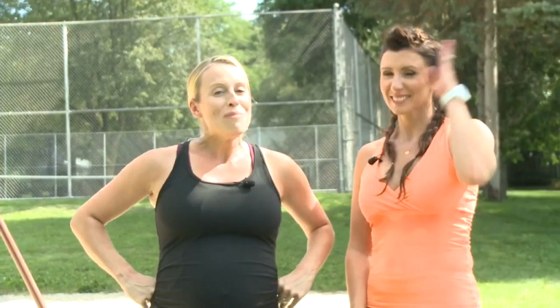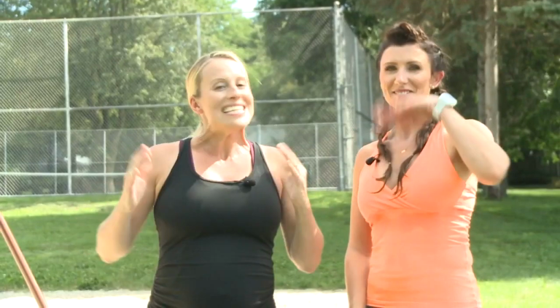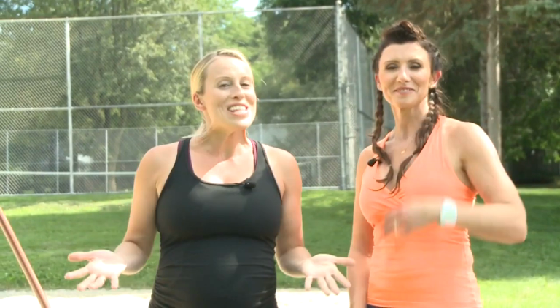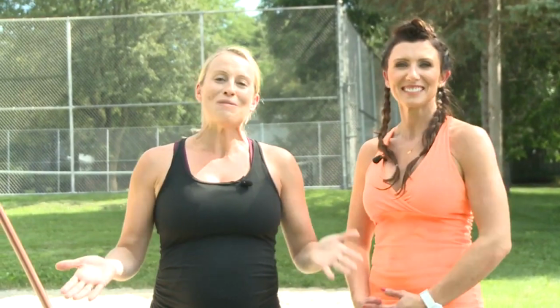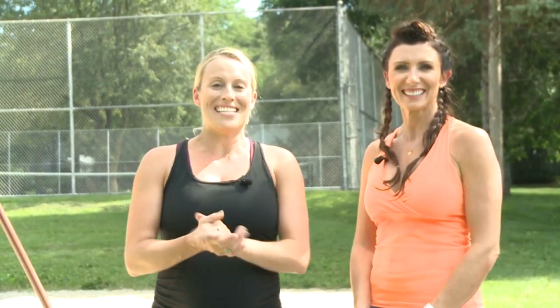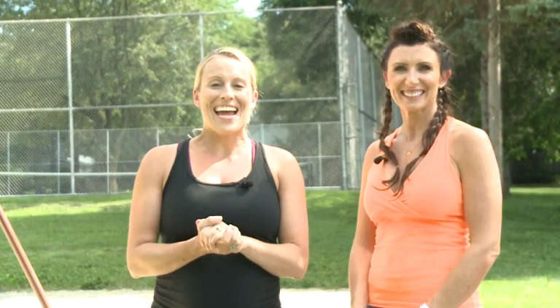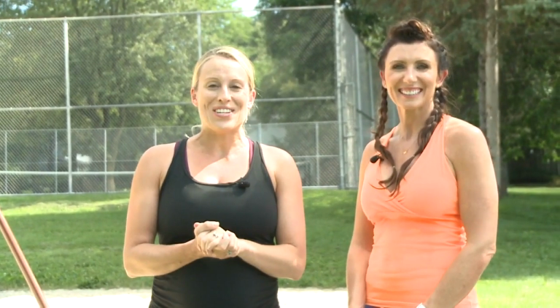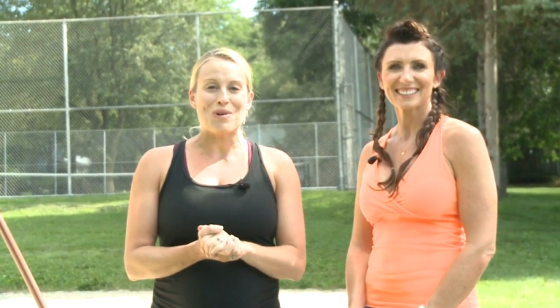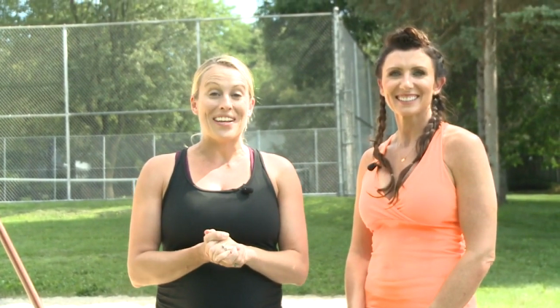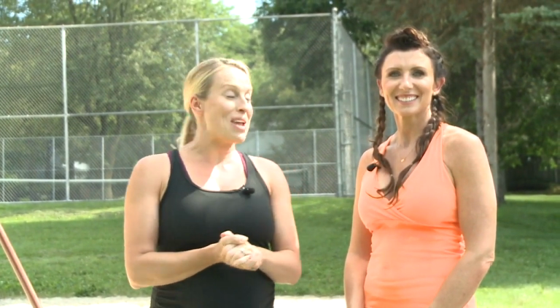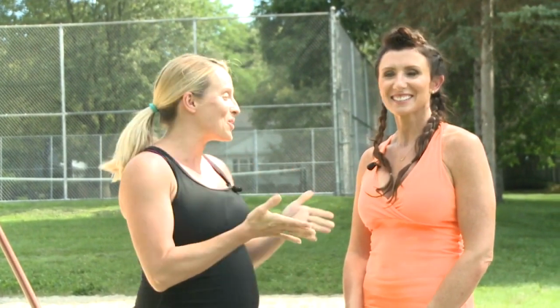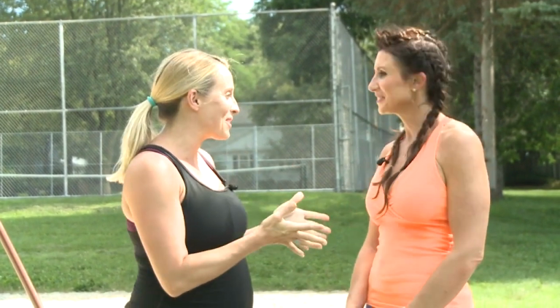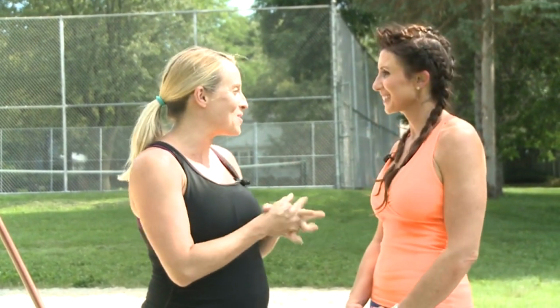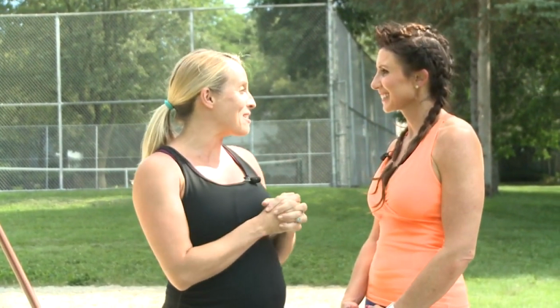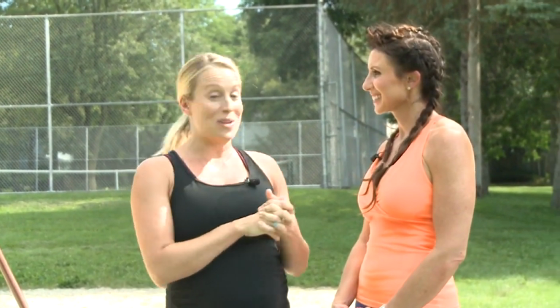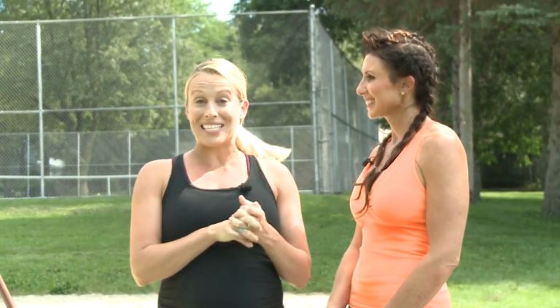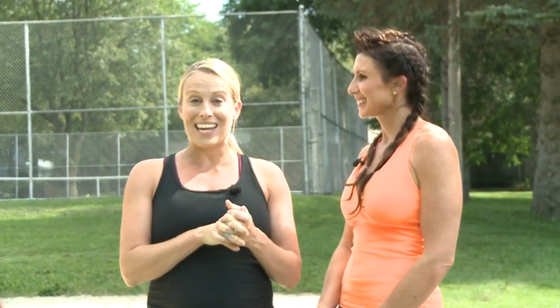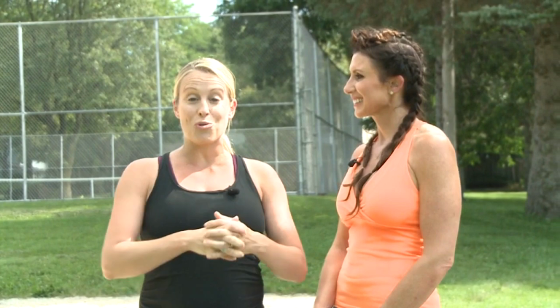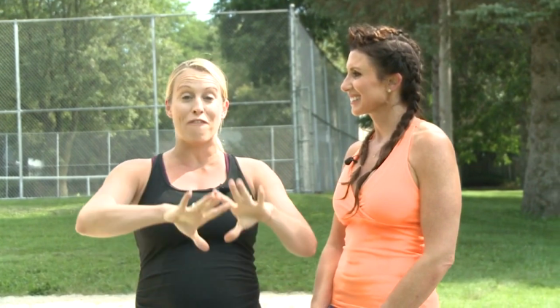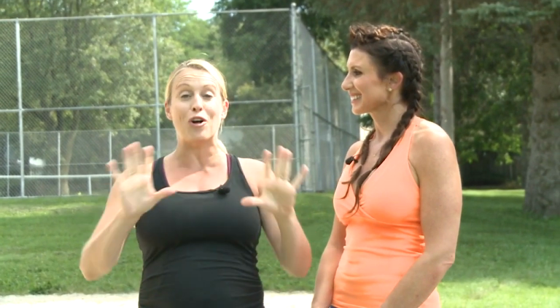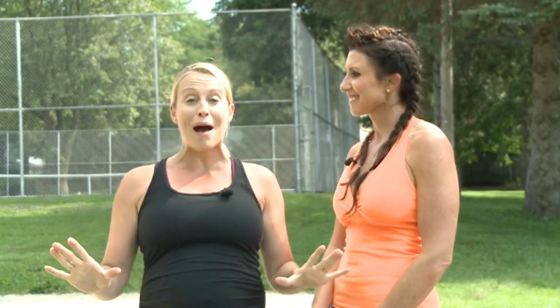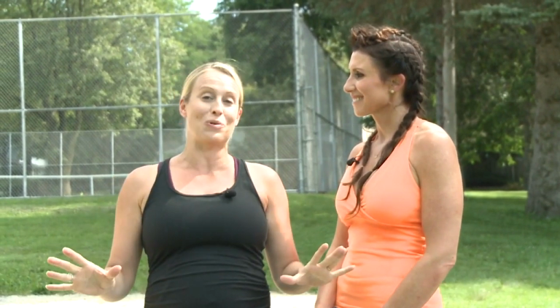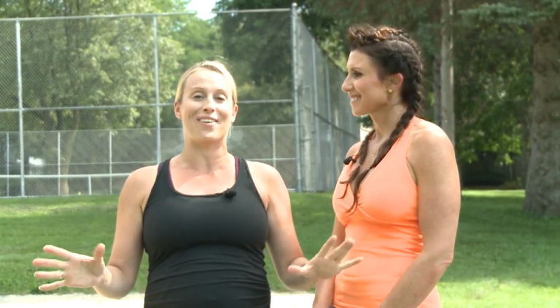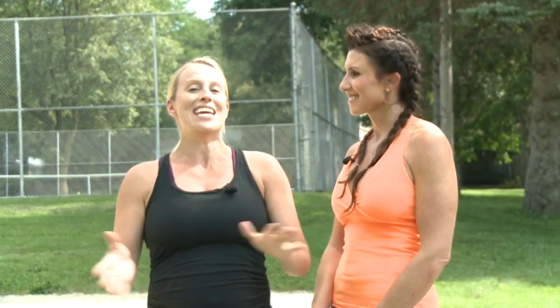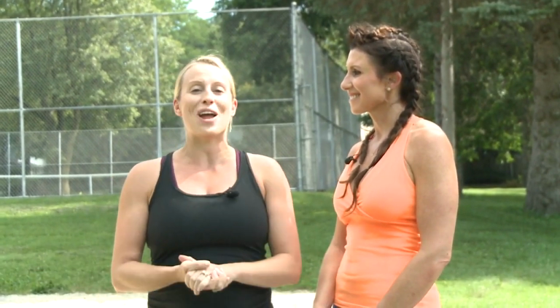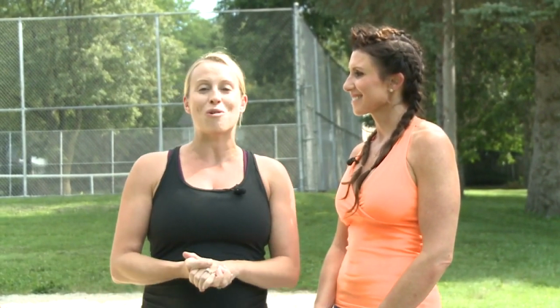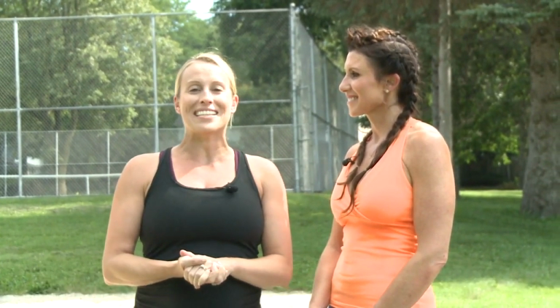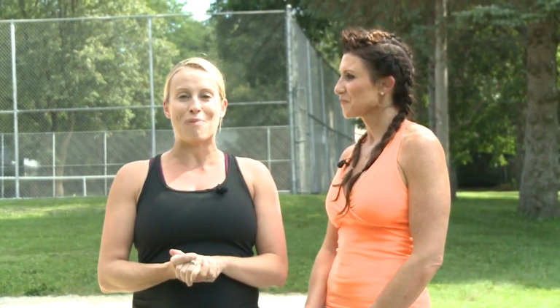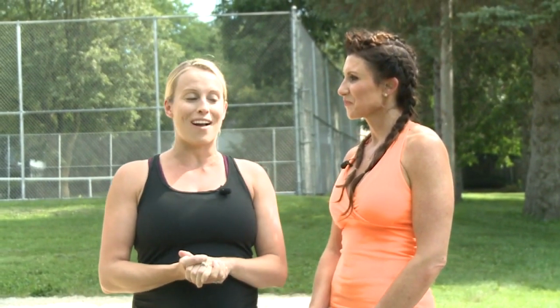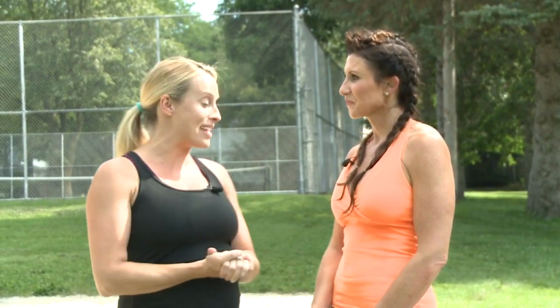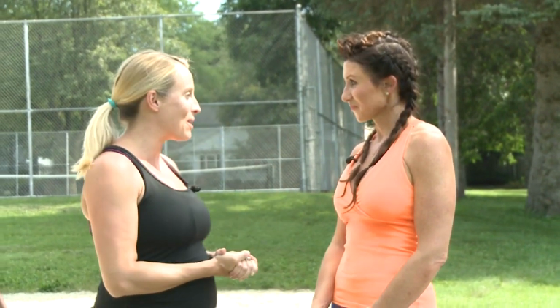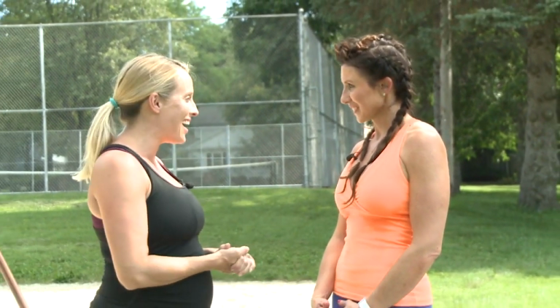The gym isn't the only place to get in a good workout. Today, personal trainer and life coach Allie McGilliams is going to take us through a full body workout here at Norman Clayton Park on Madison's West Side.